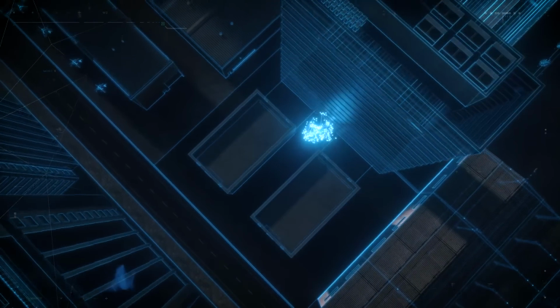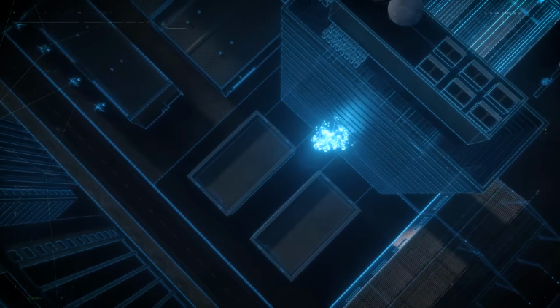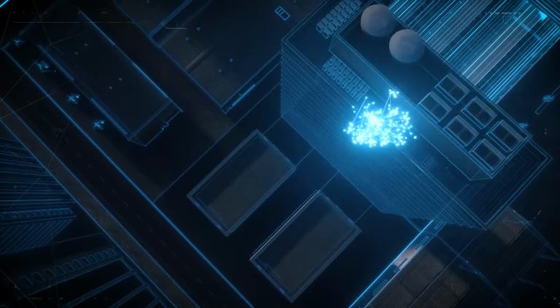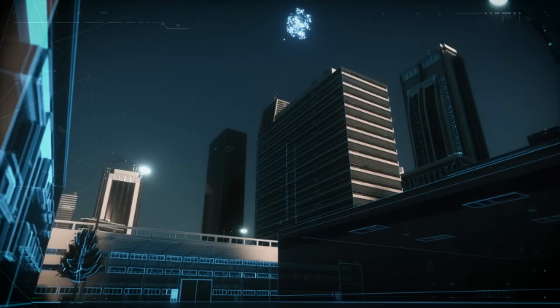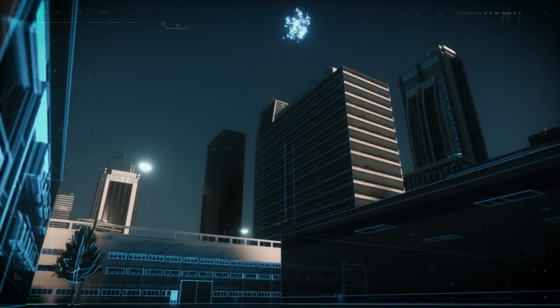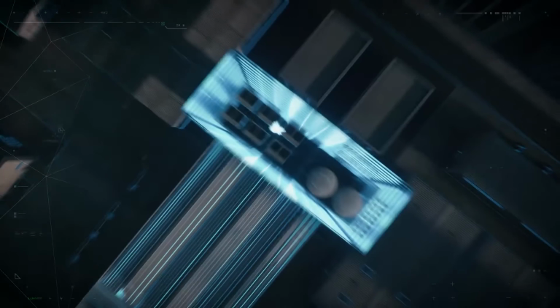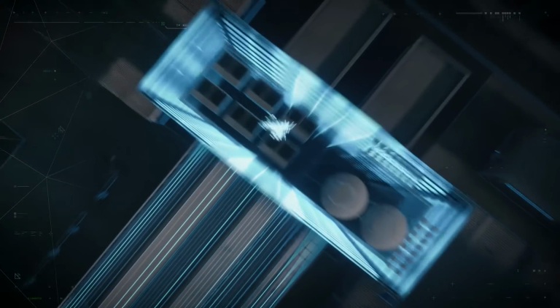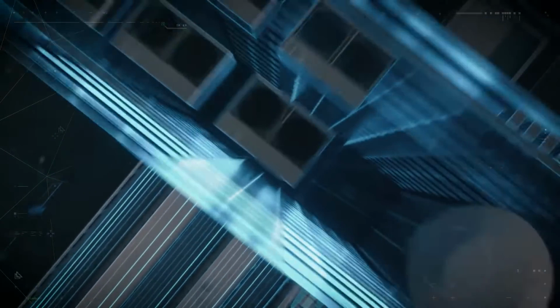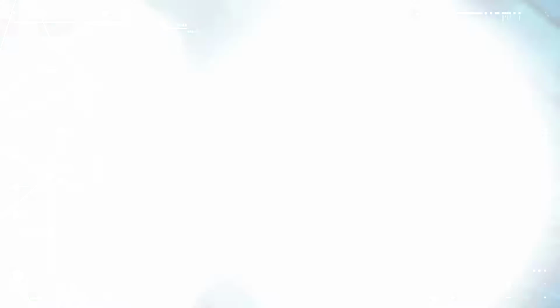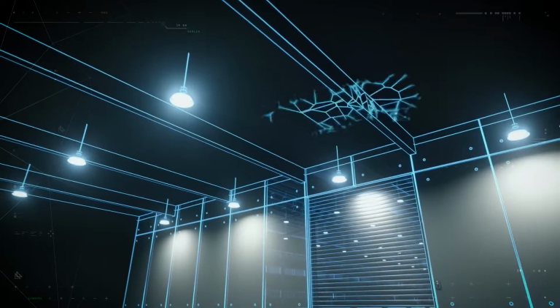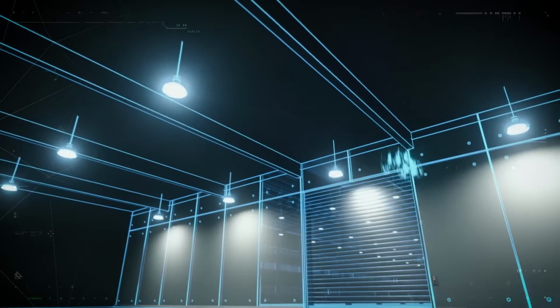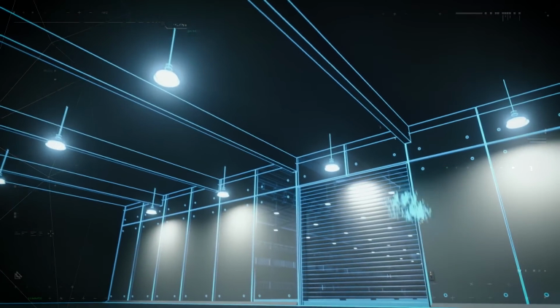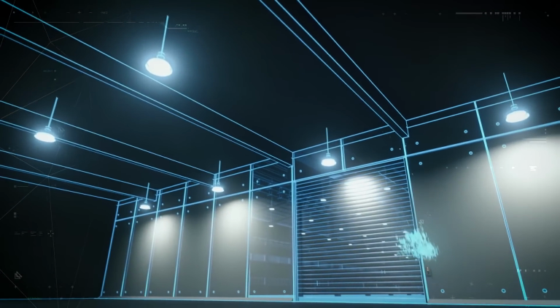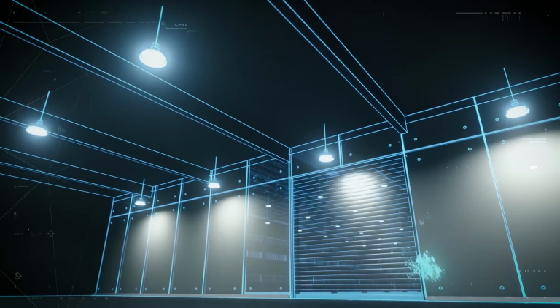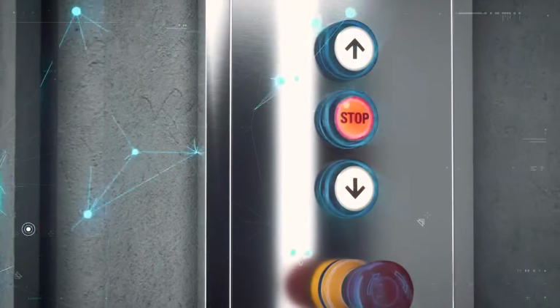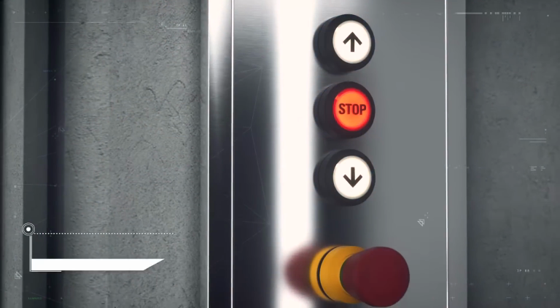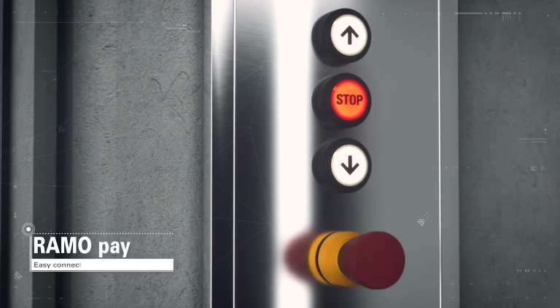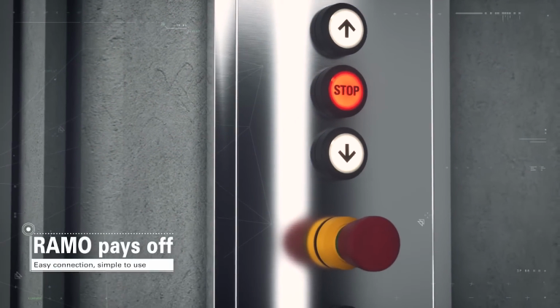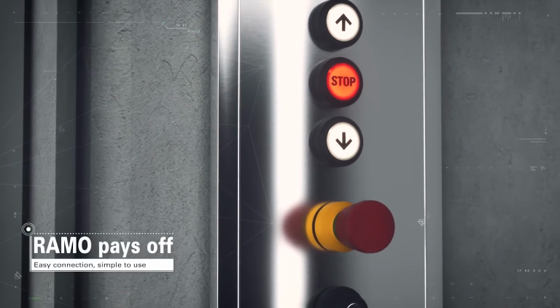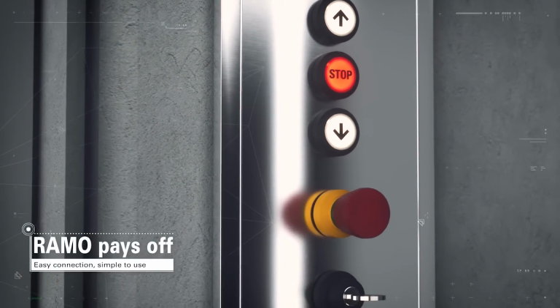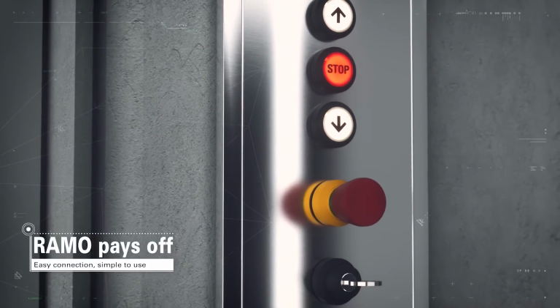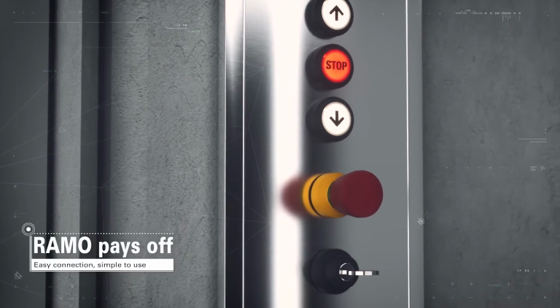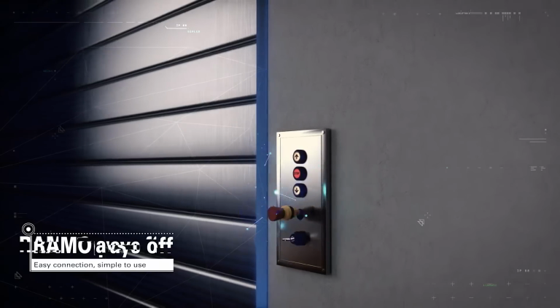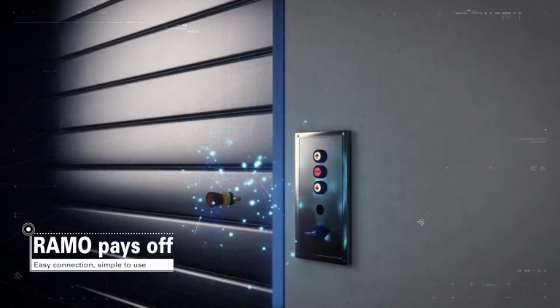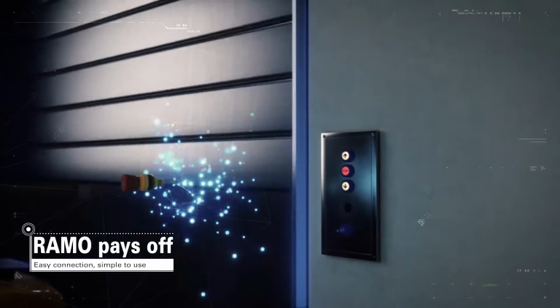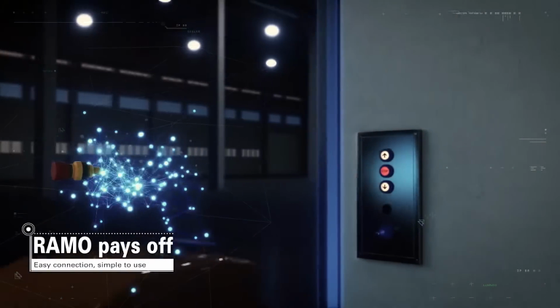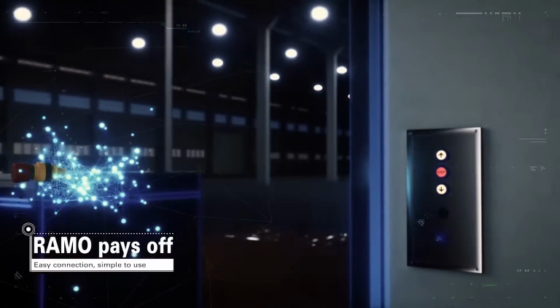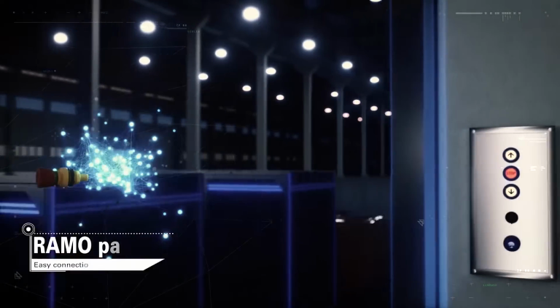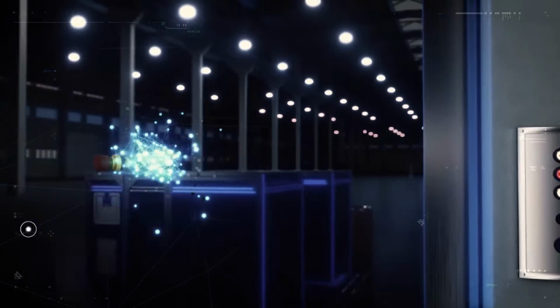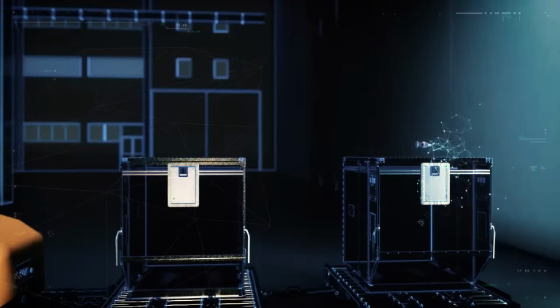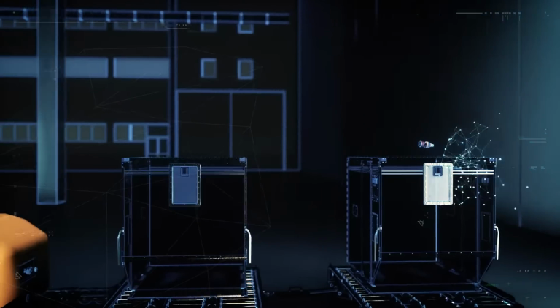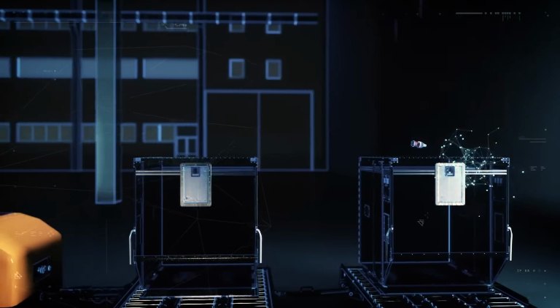There's a new key switch family on the industry scene with a wide choice of components — Ramo. Start up with Ramo. Ramo is cost-effective and flexible.